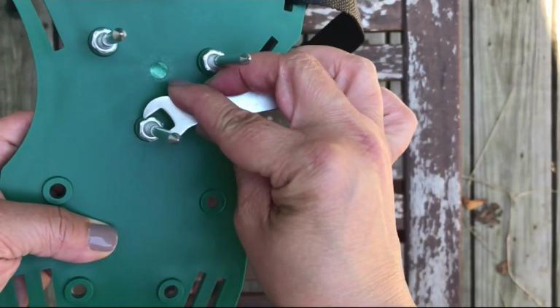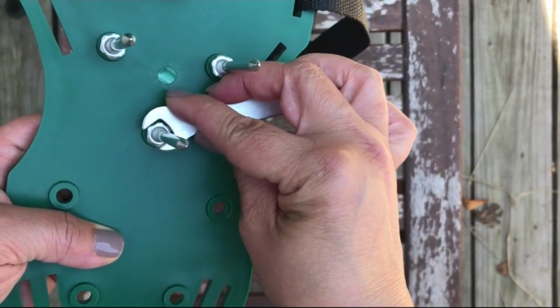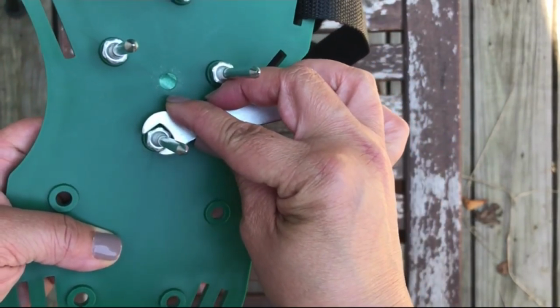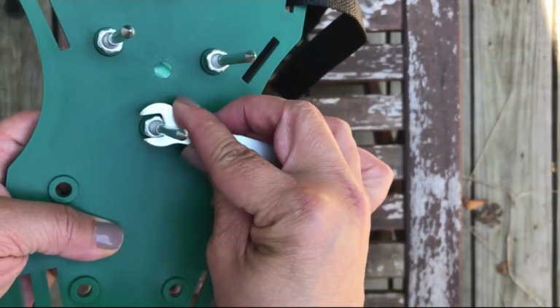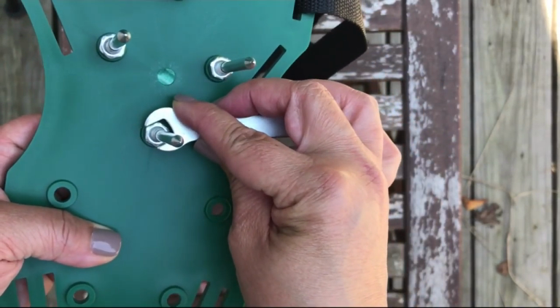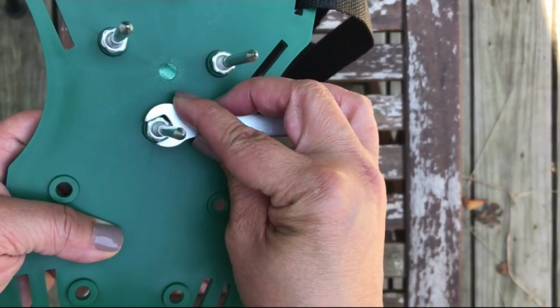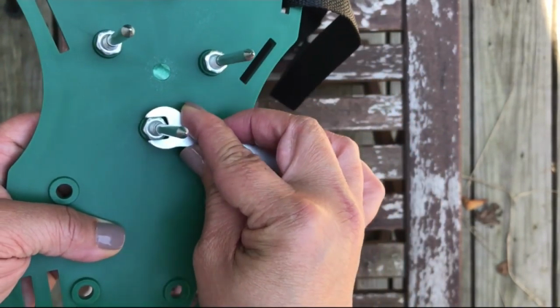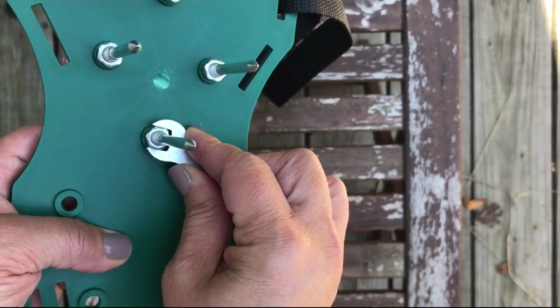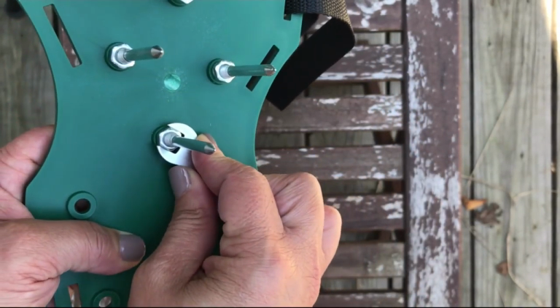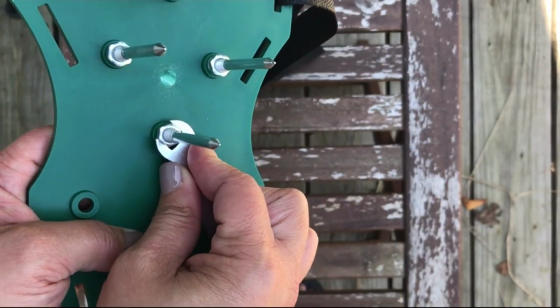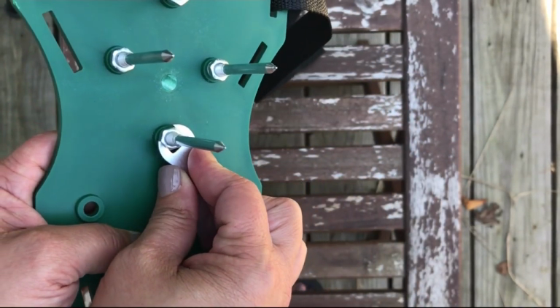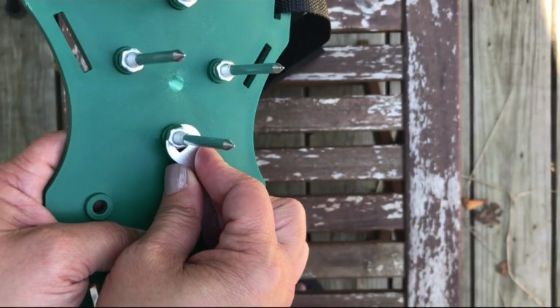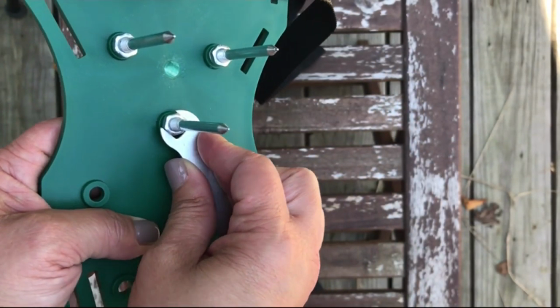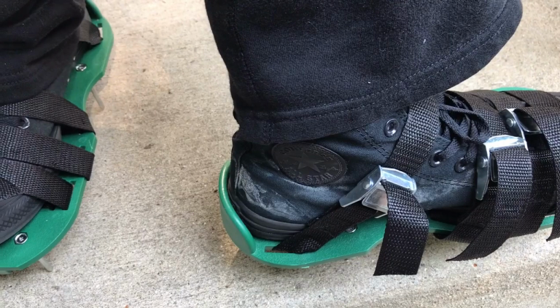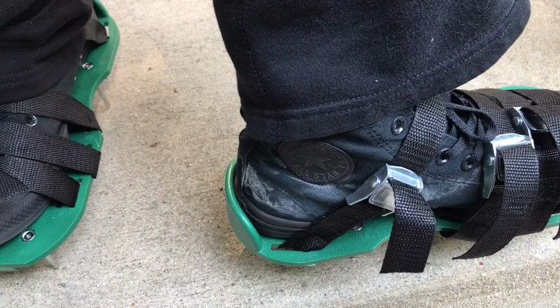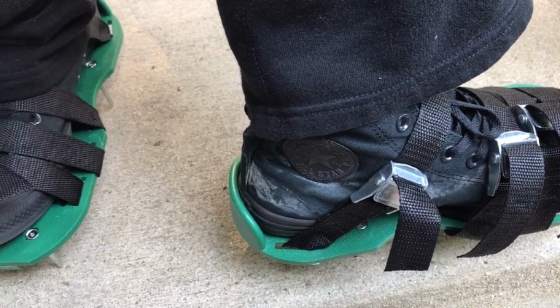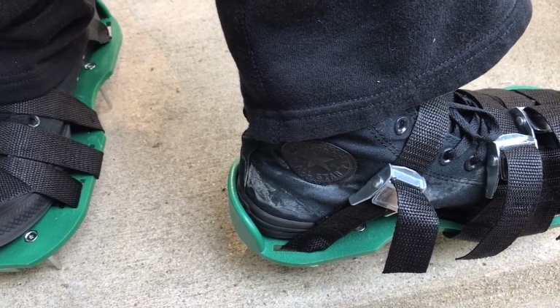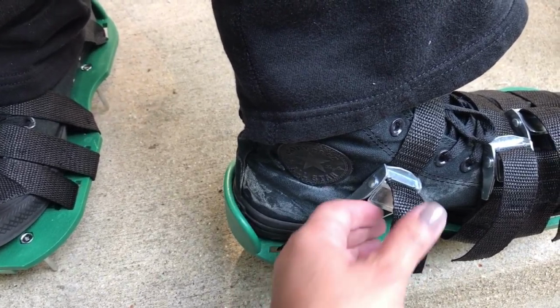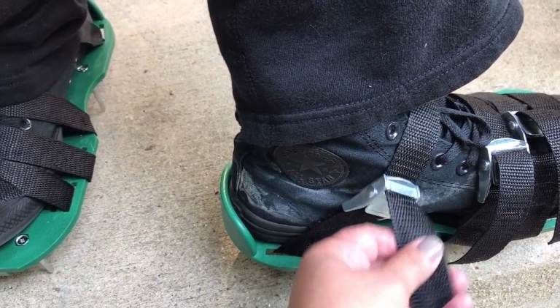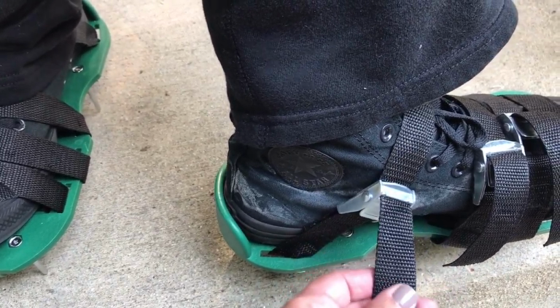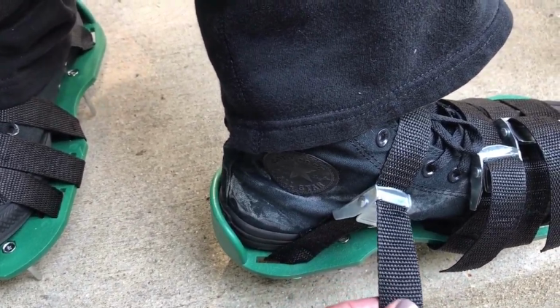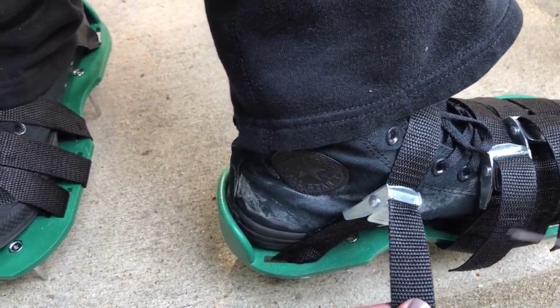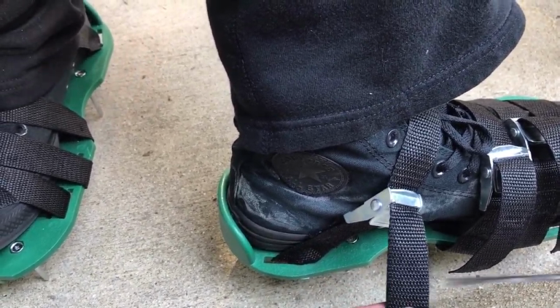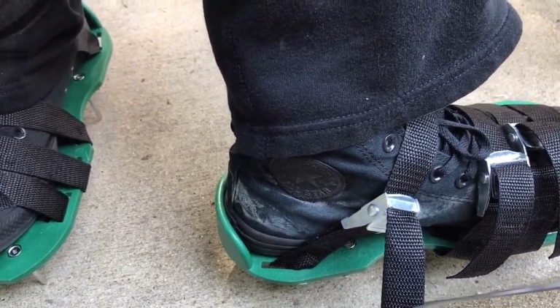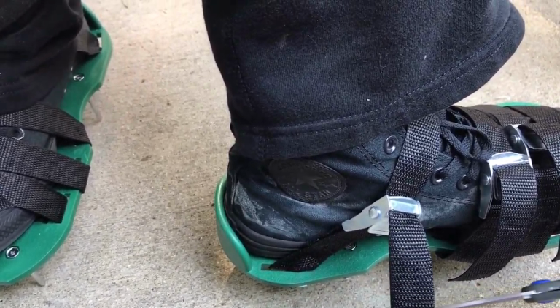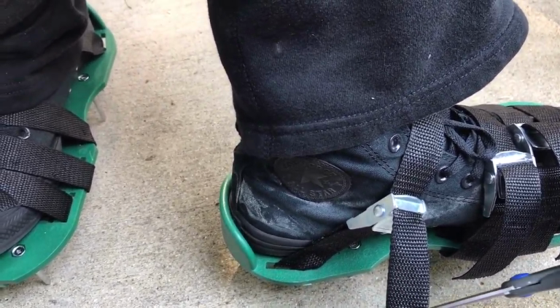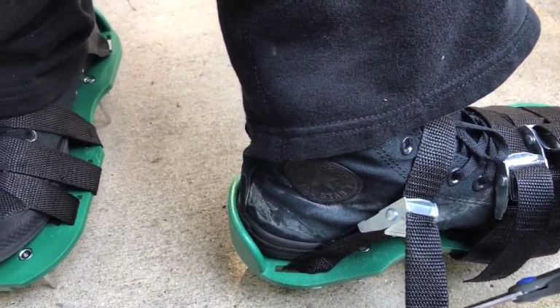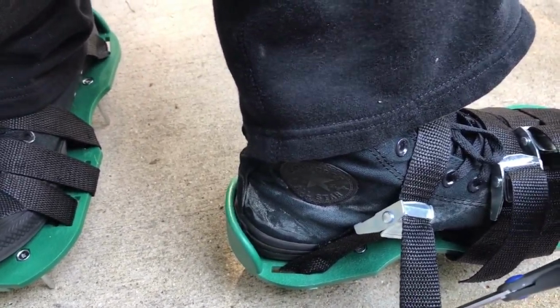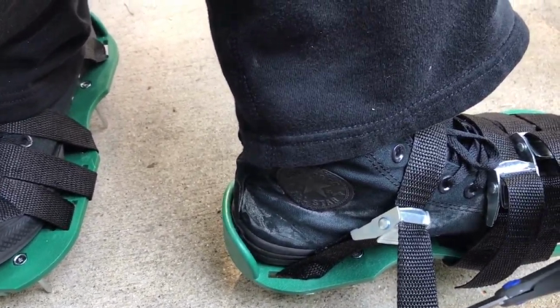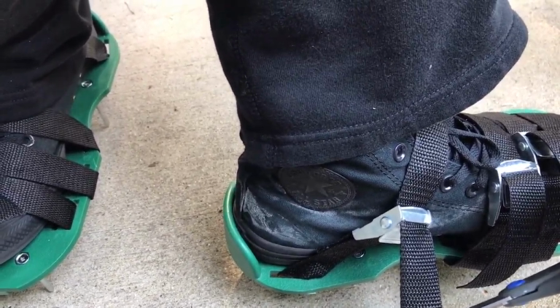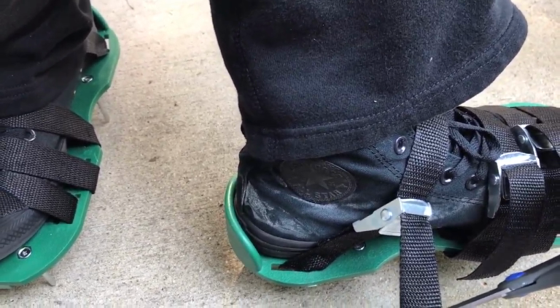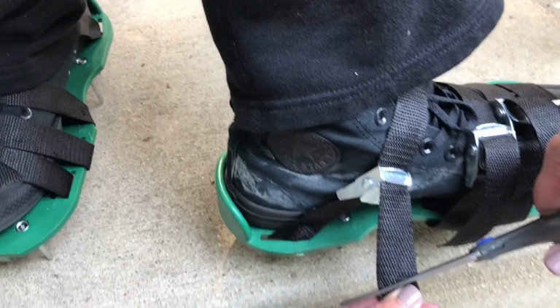Fixman Aerator Shoes come with a user manual and provide easy instructions. To use the Aerator Shoes, first water the lawn, making moderate humidity of soil easier to aerate.